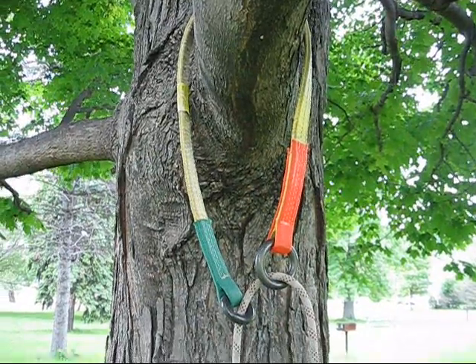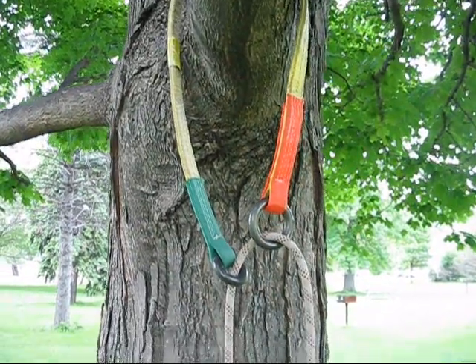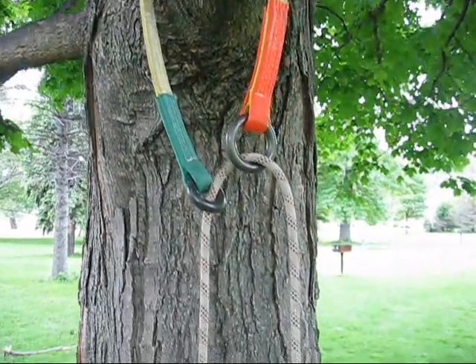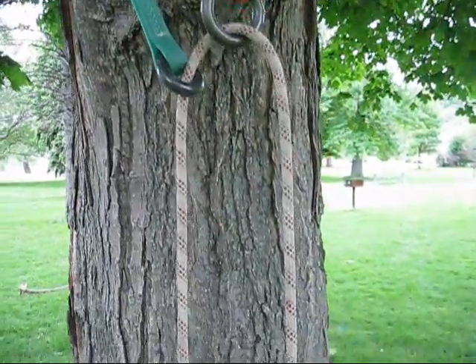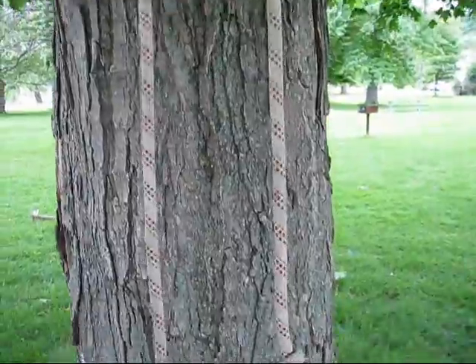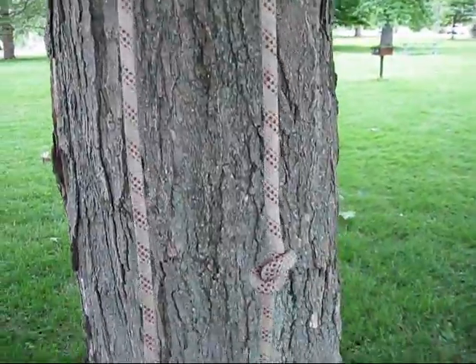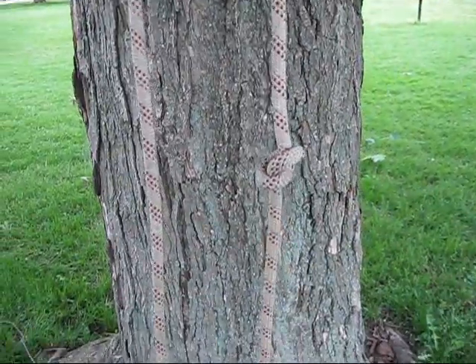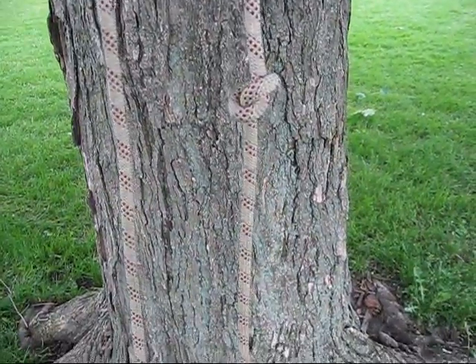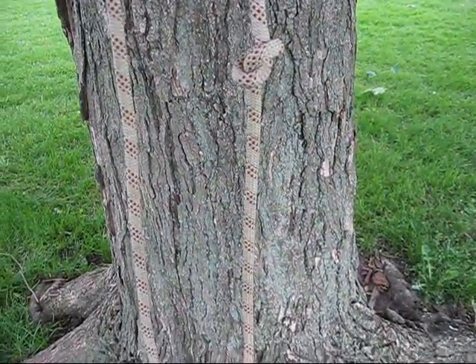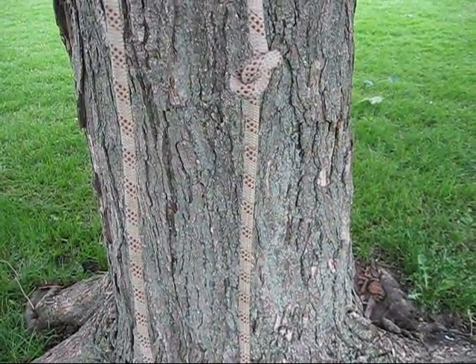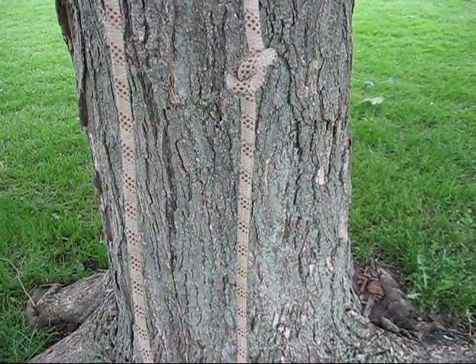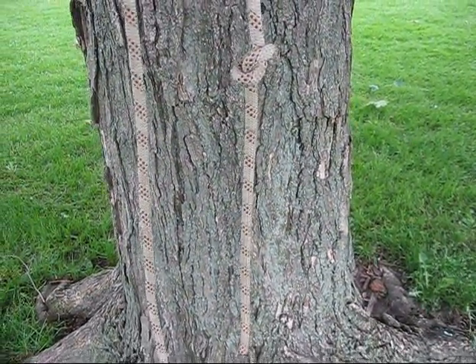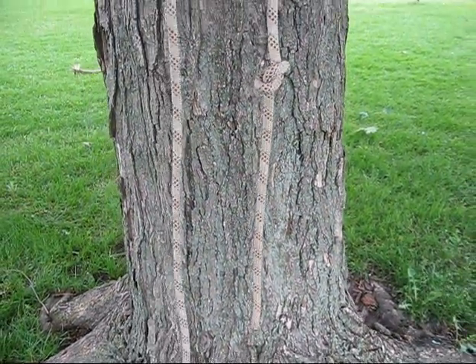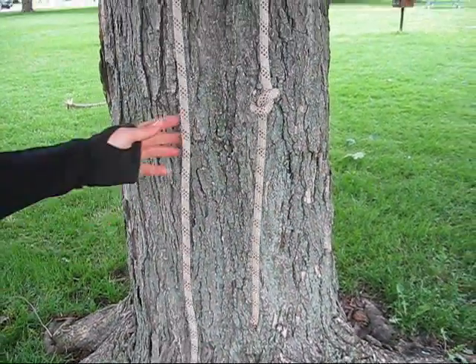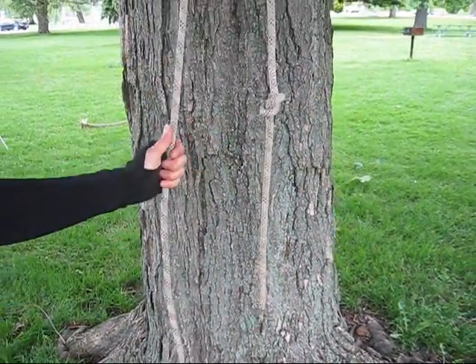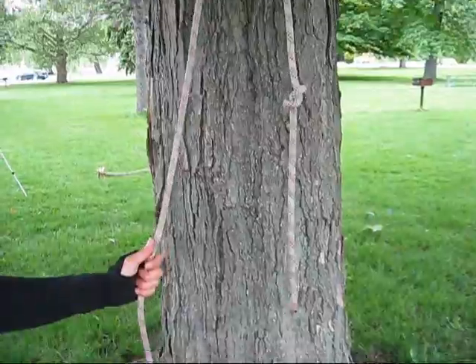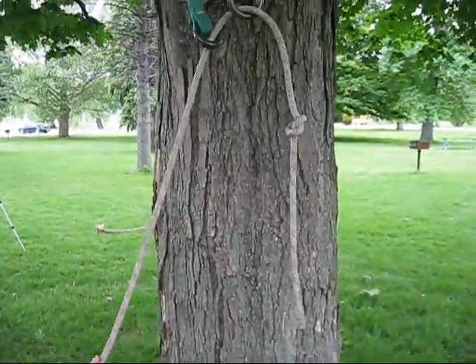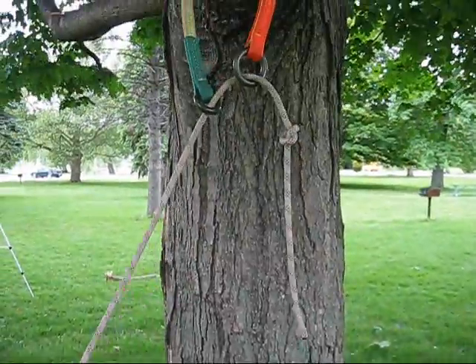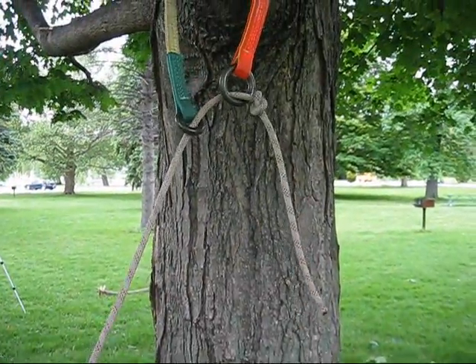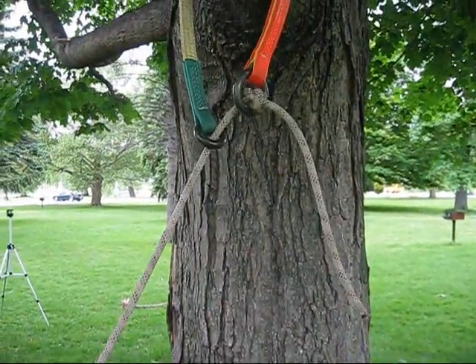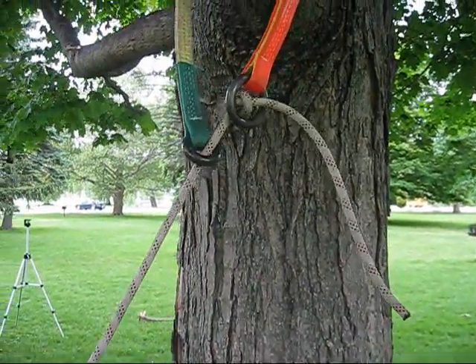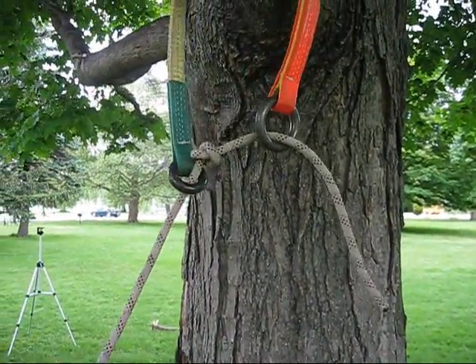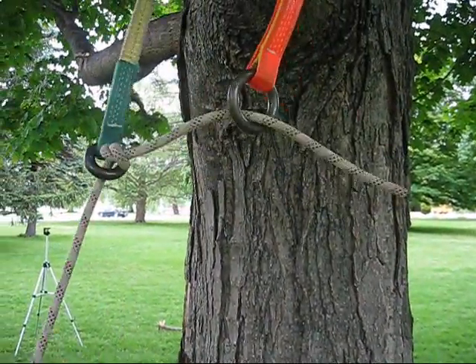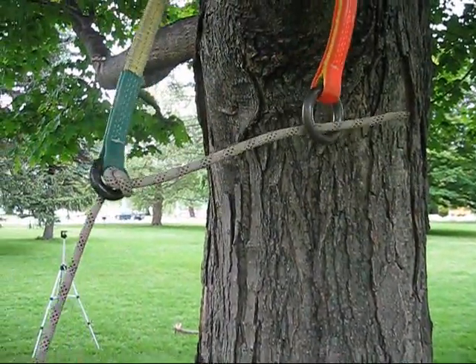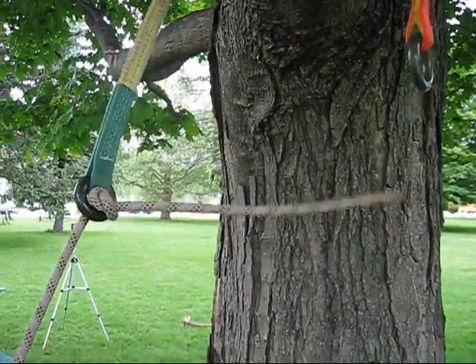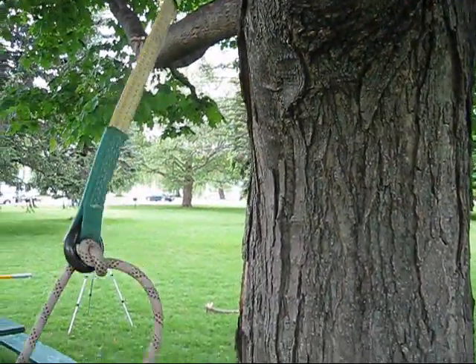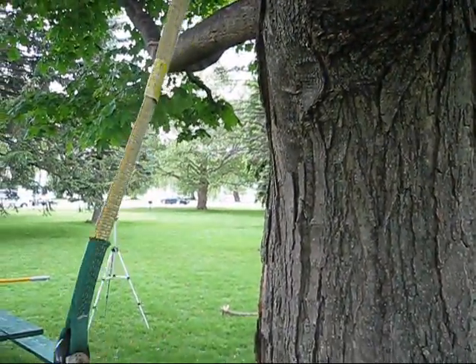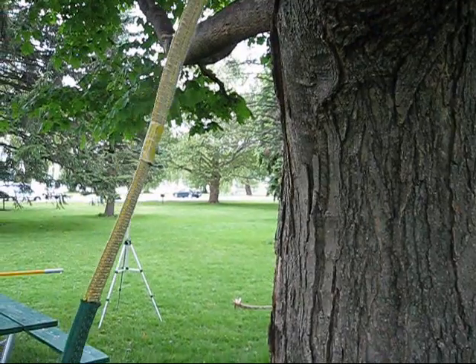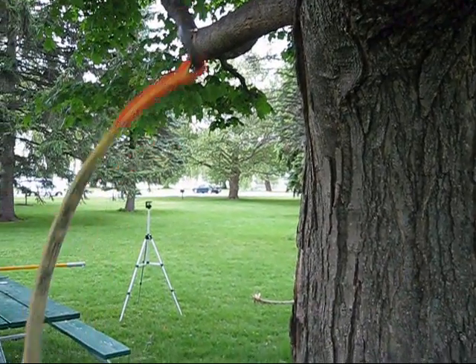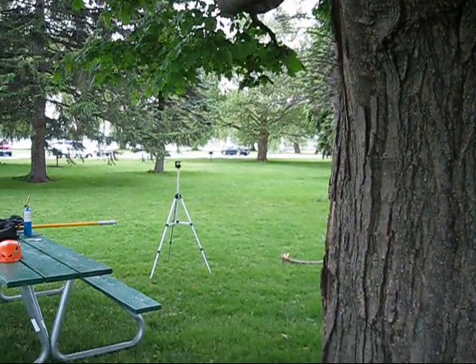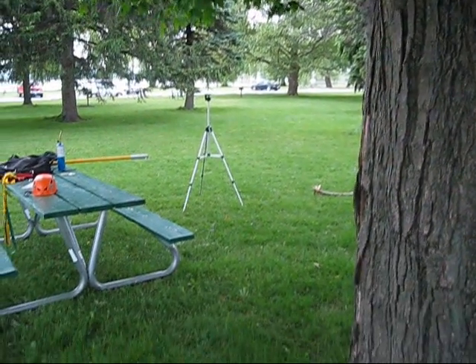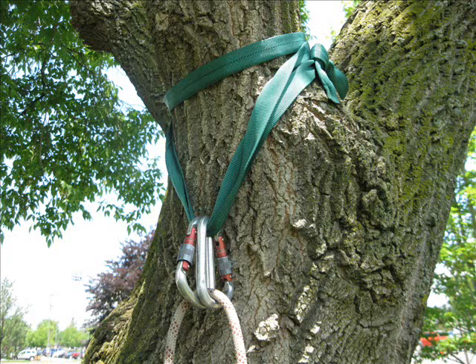To get this thing down, tie an overhand knot in one end of your rope and pull that up through the large ring. It won't go through the small ring, and you can pull the whole rig back down to the ground.